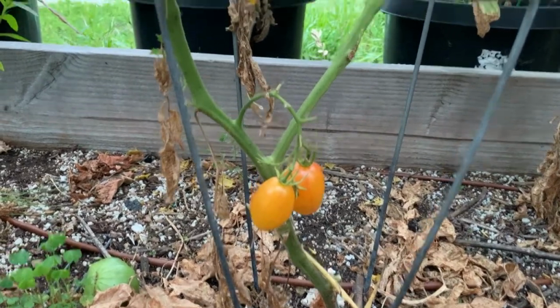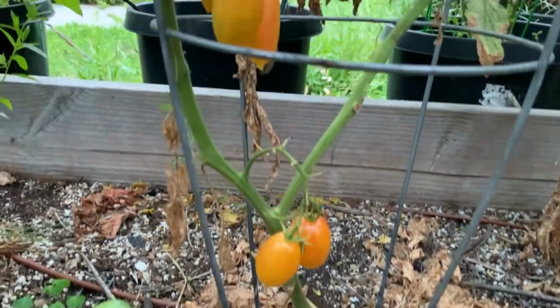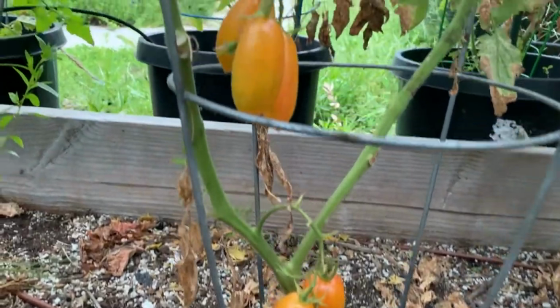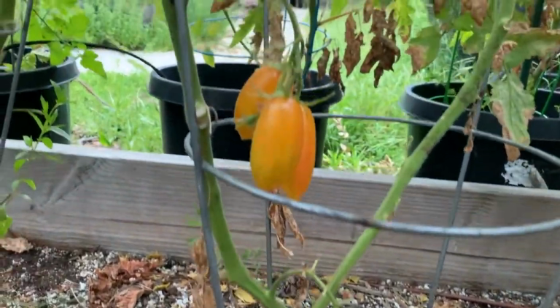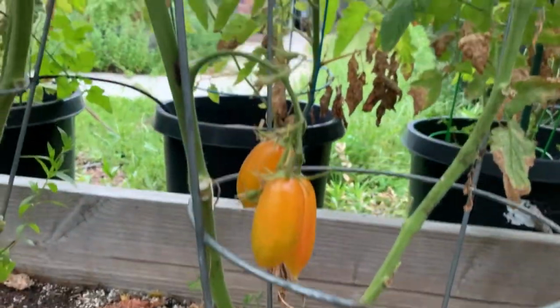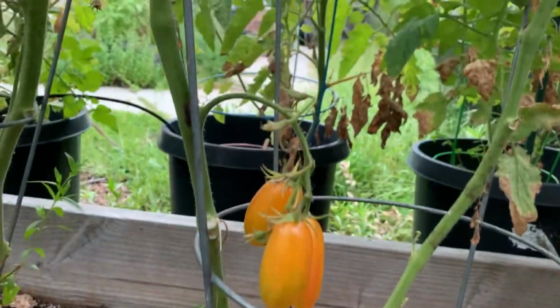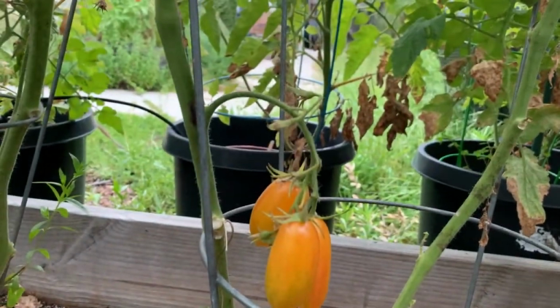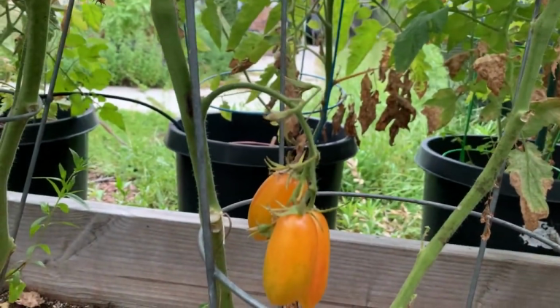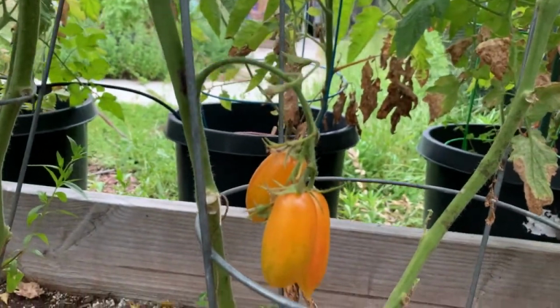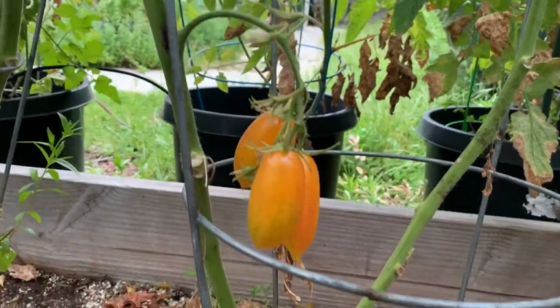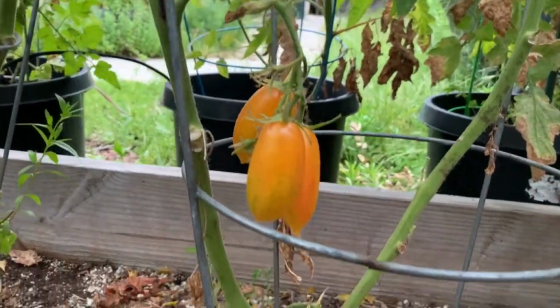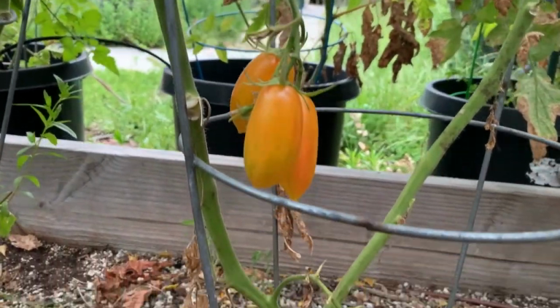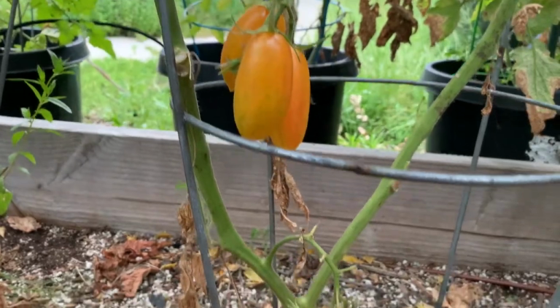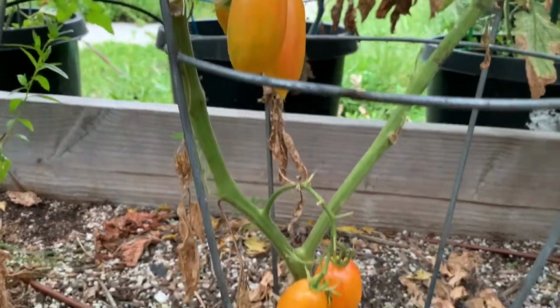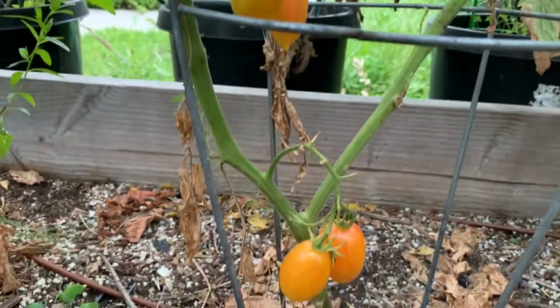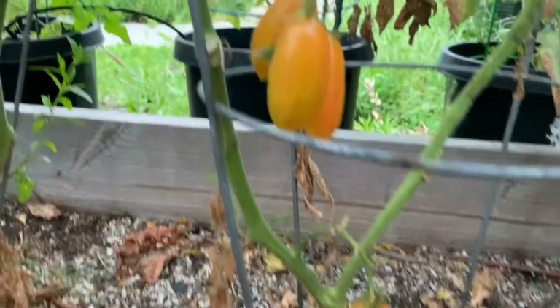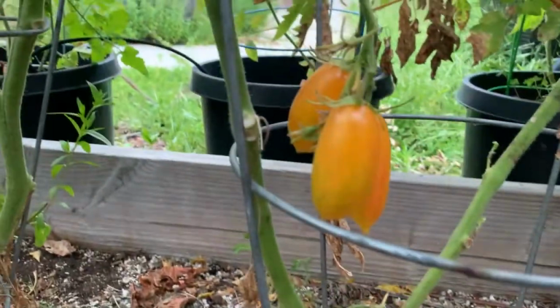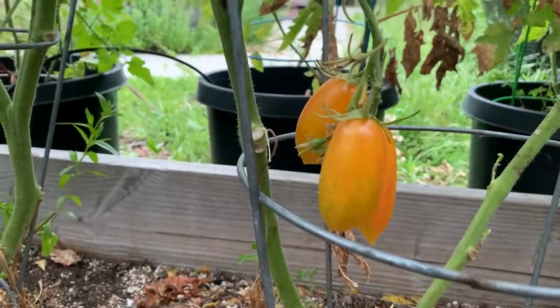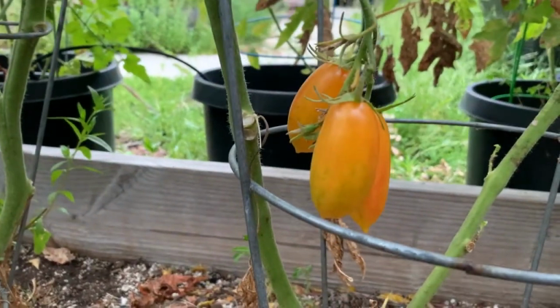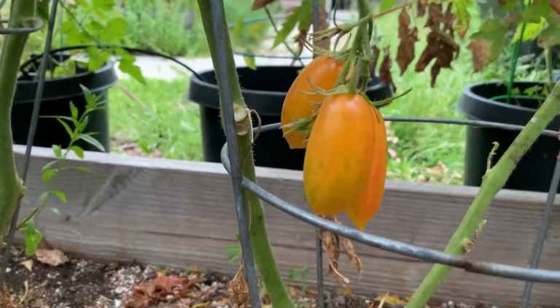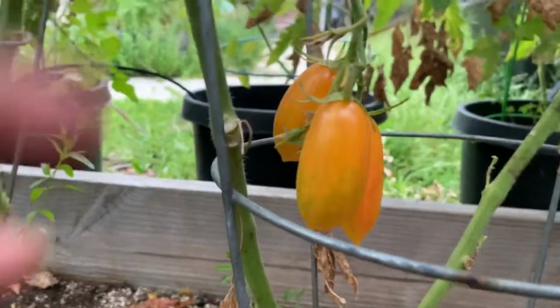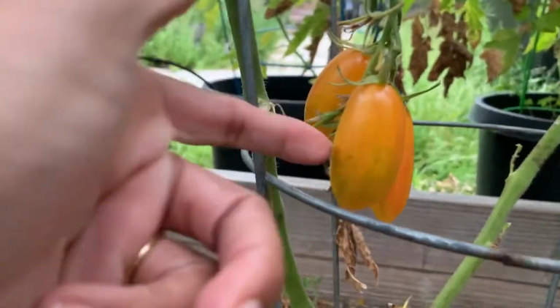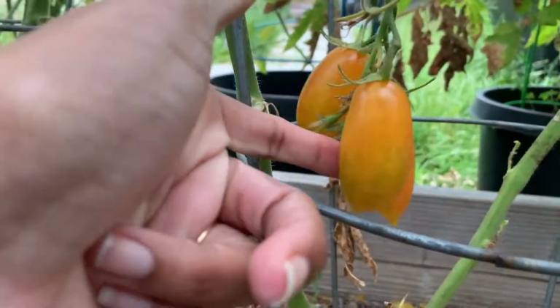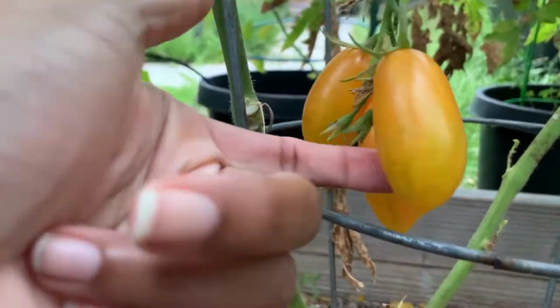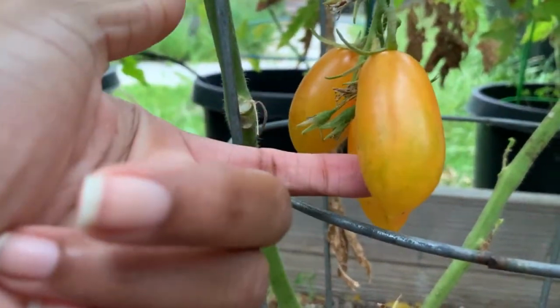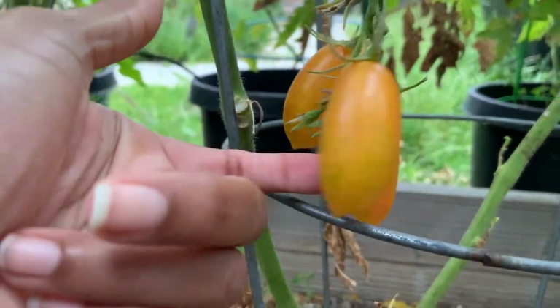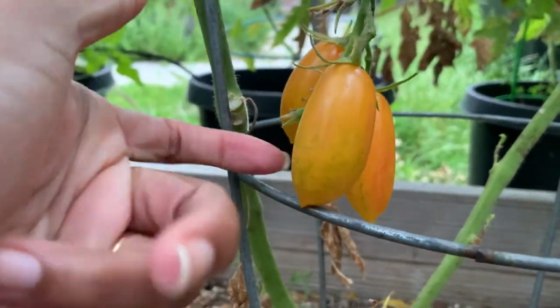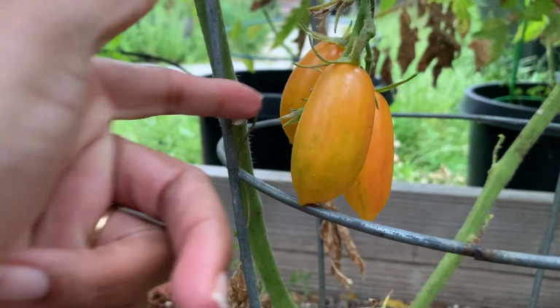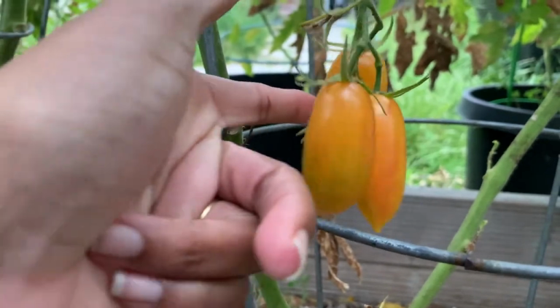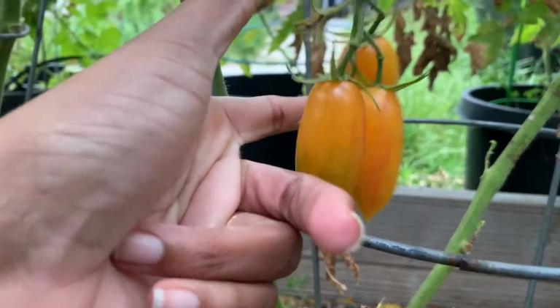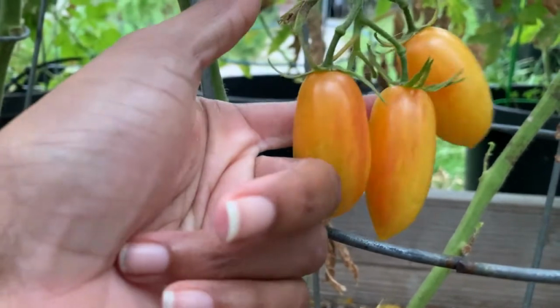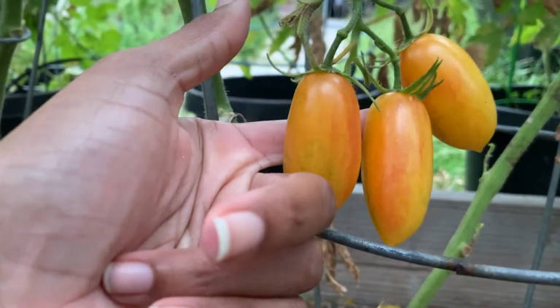It looks like there are four of them ready. This fifth one still has some green on it, so I'll let it stay. But these other ones look like they're ready.